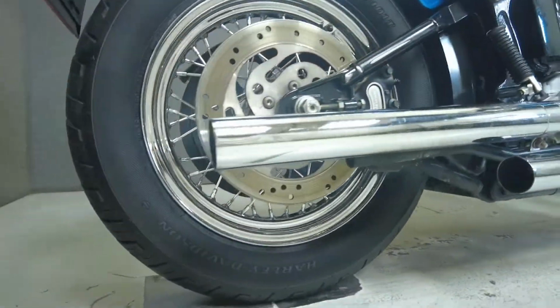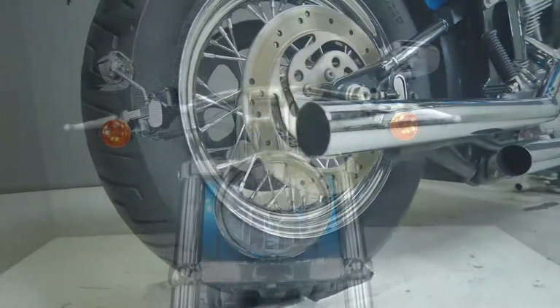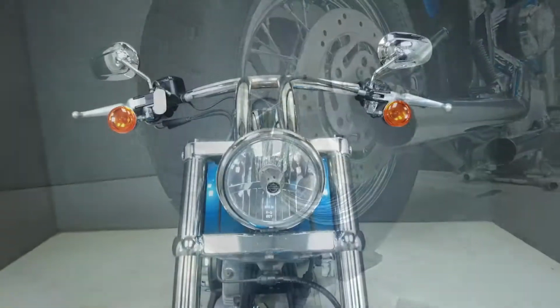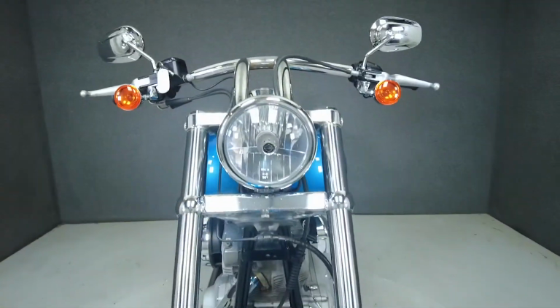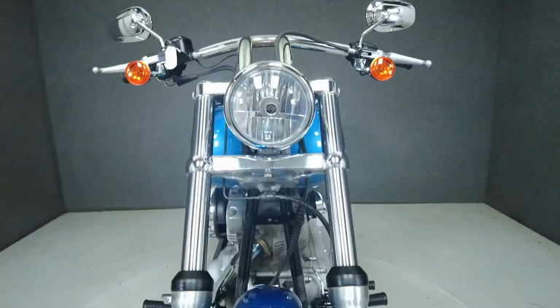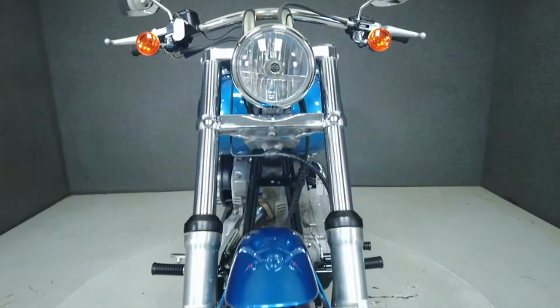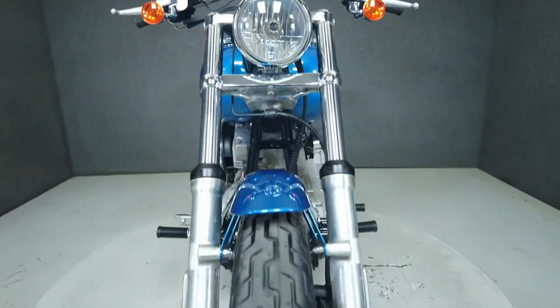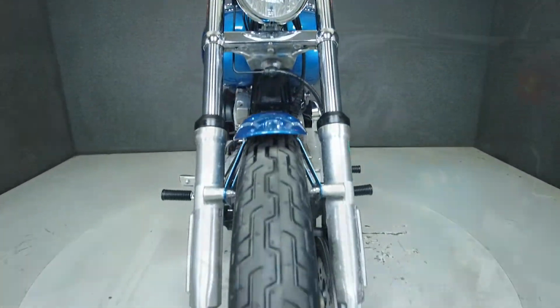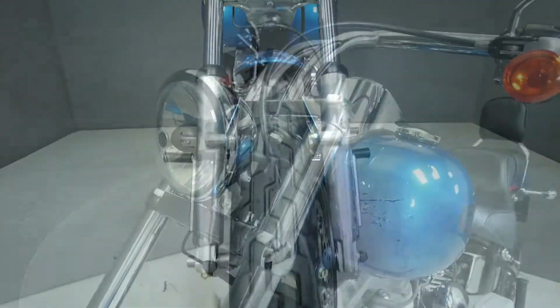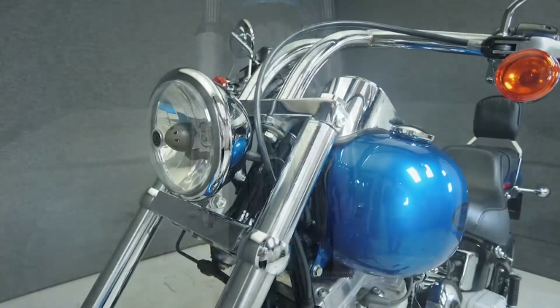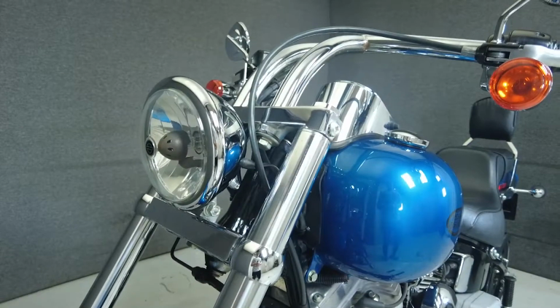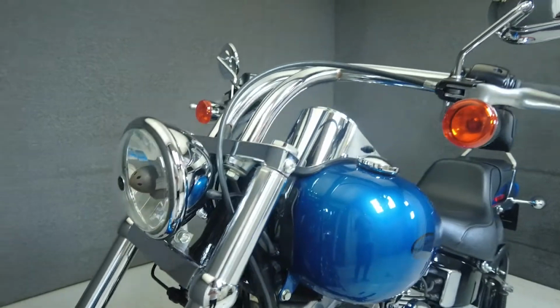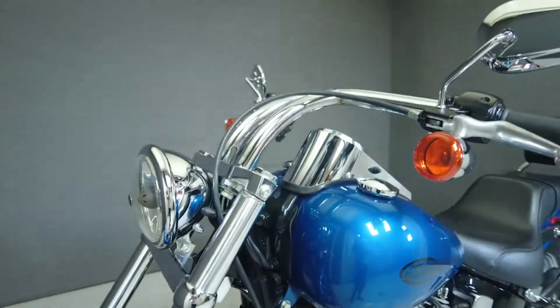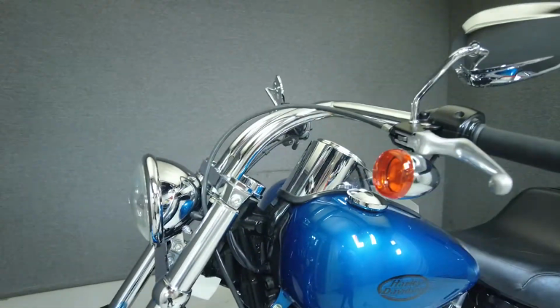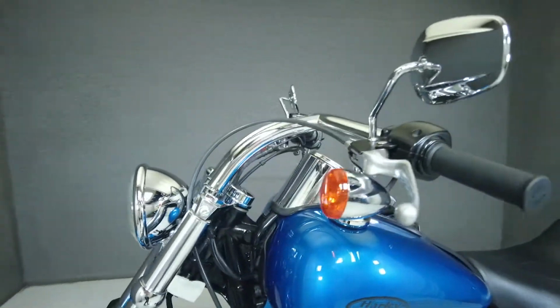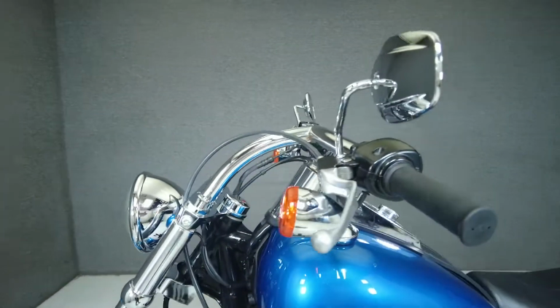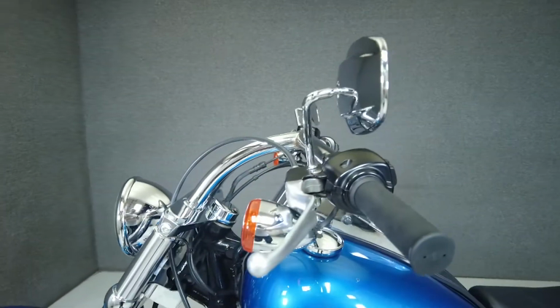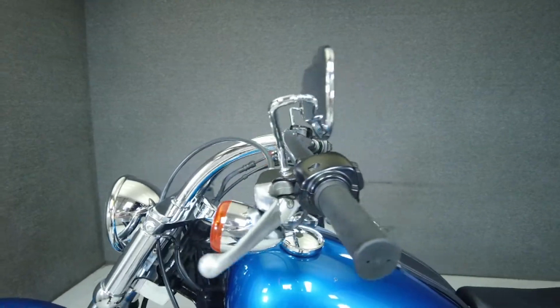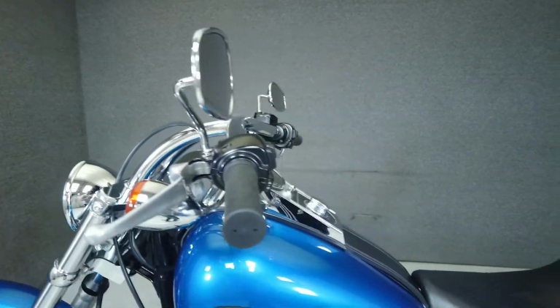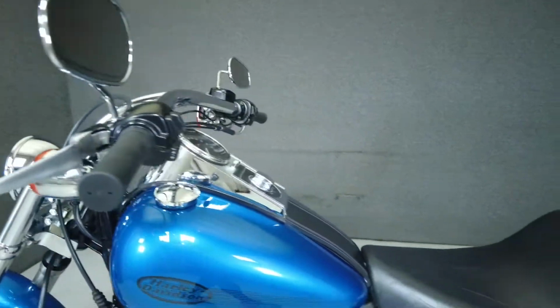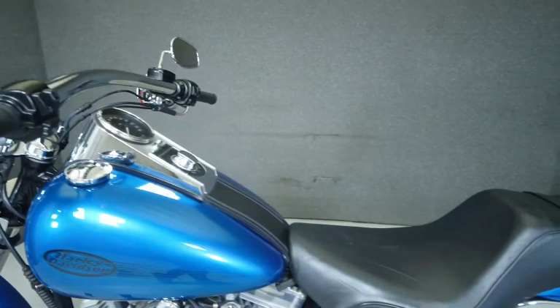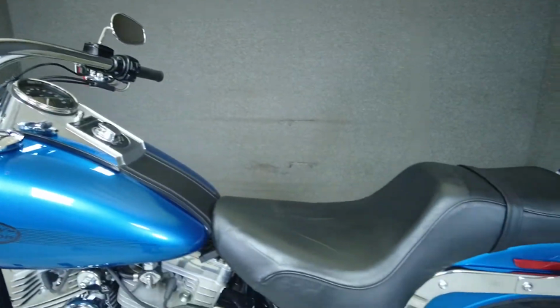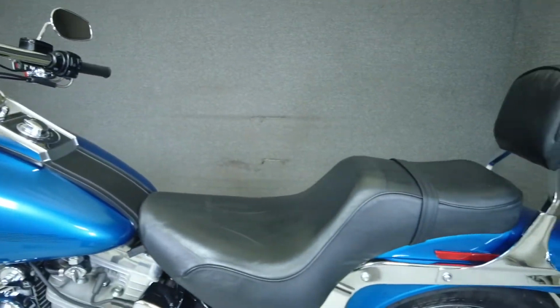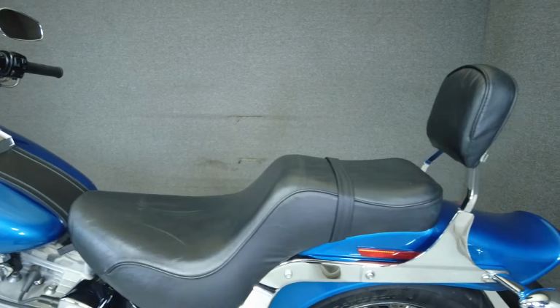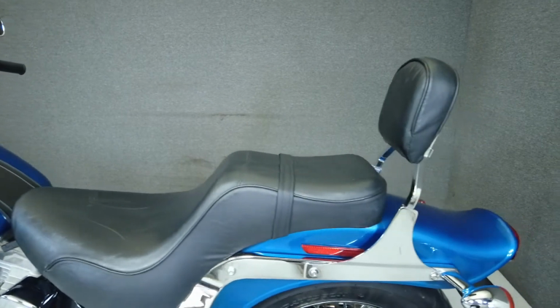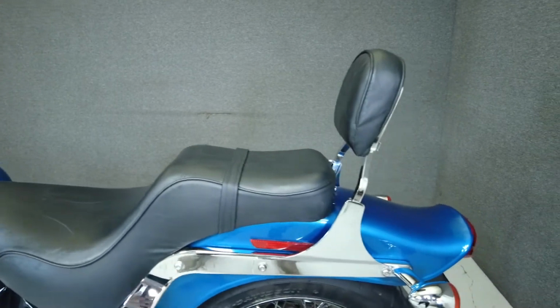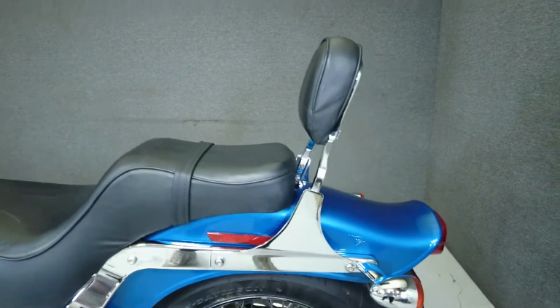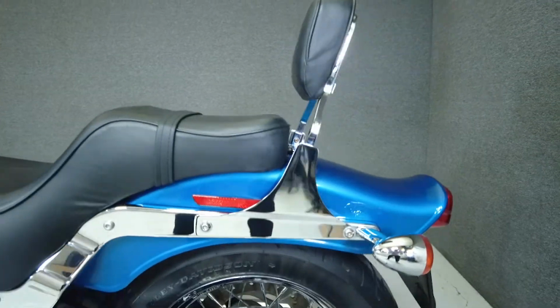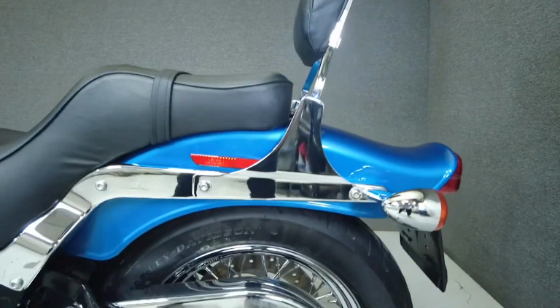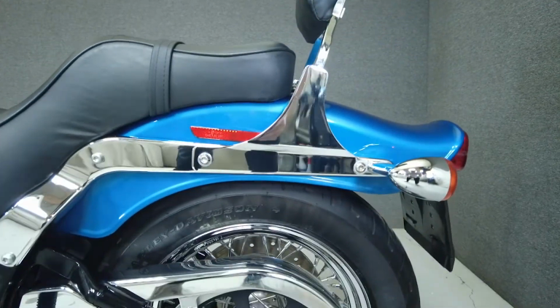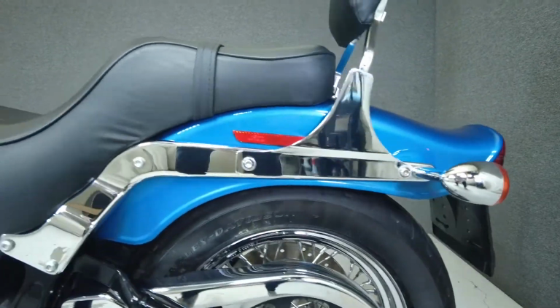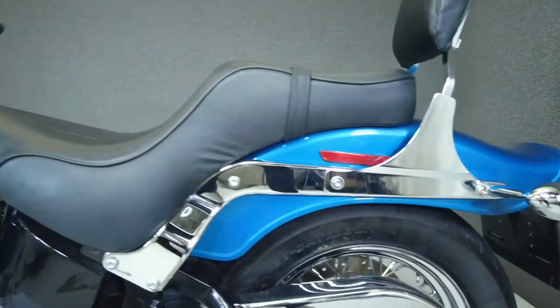Powered by Harley's air-cooled twin-cam 88 cubic inch motor, it puts 67 horsepower and 86 foot pounds of torque to a five-speed transmission. It has a lower seat height of 28.3 inches and weighs in at 666 pounds.